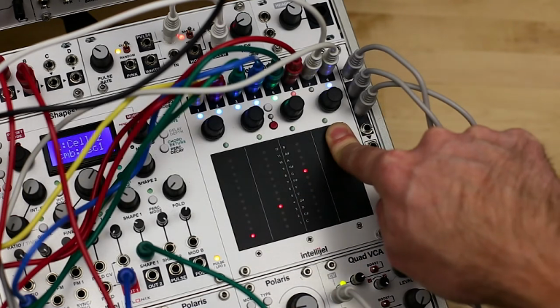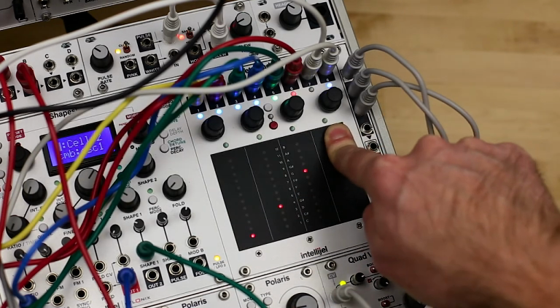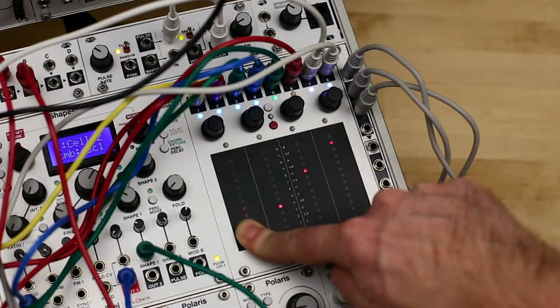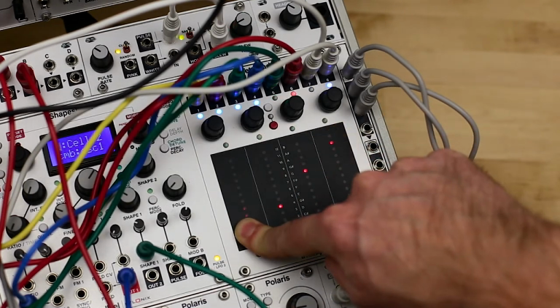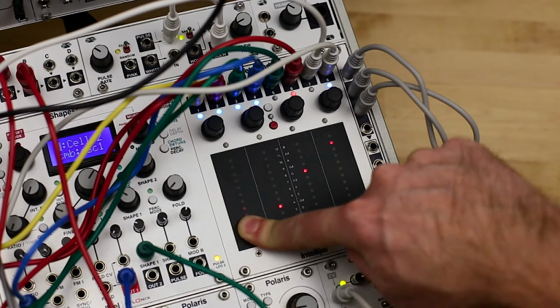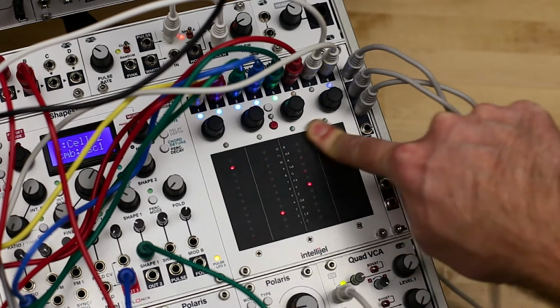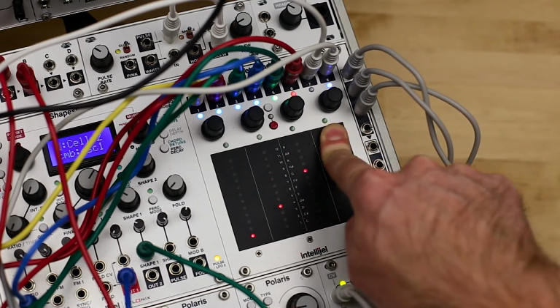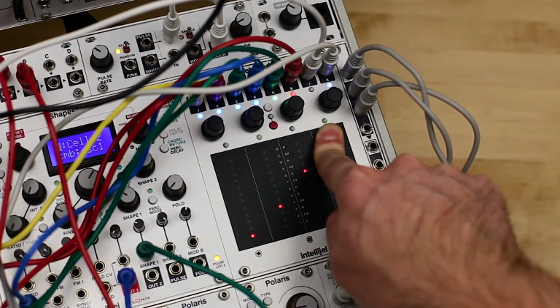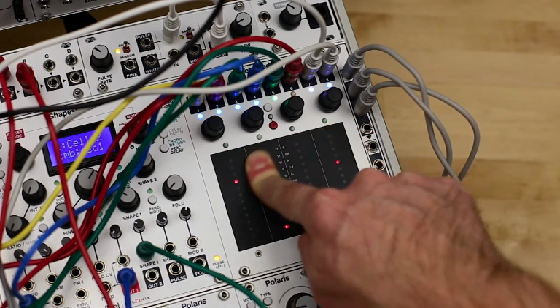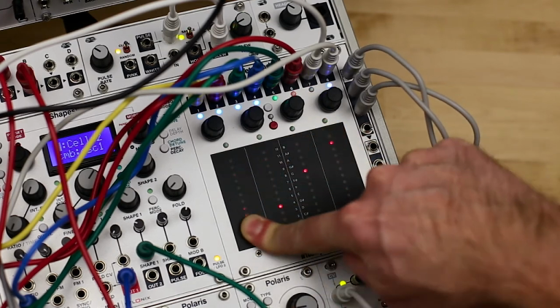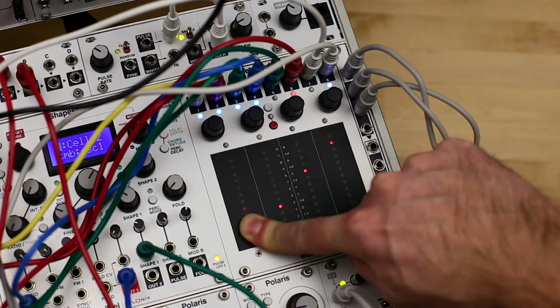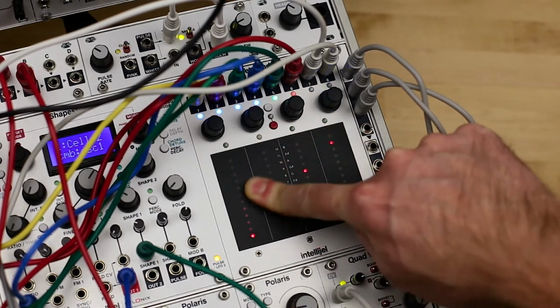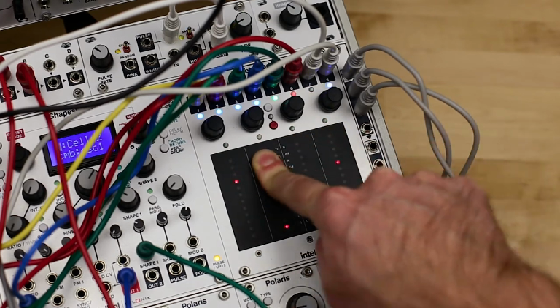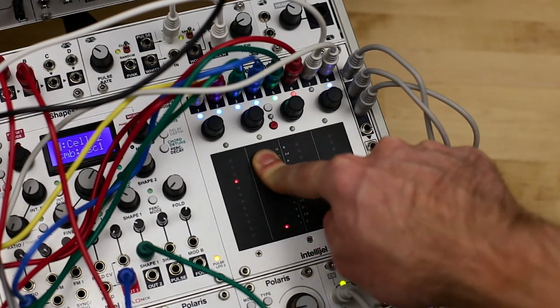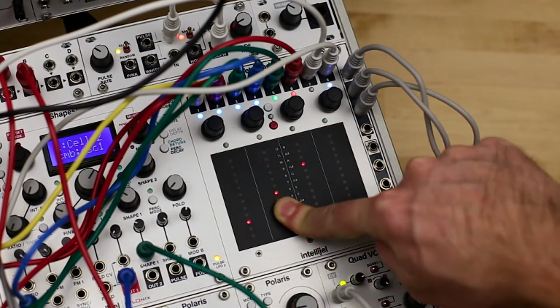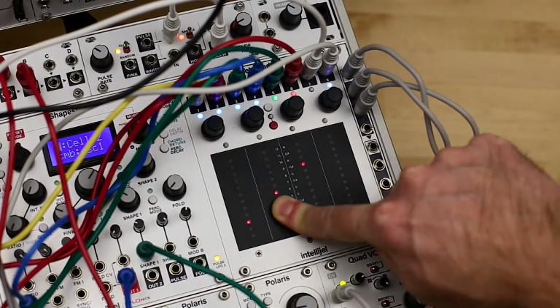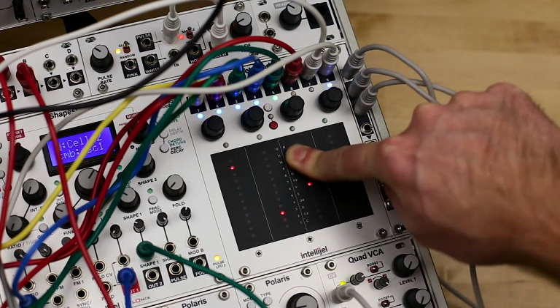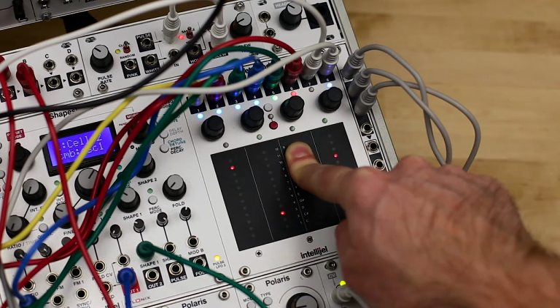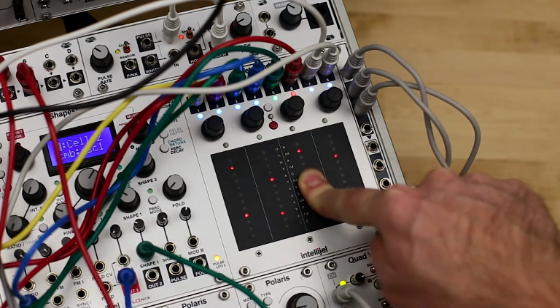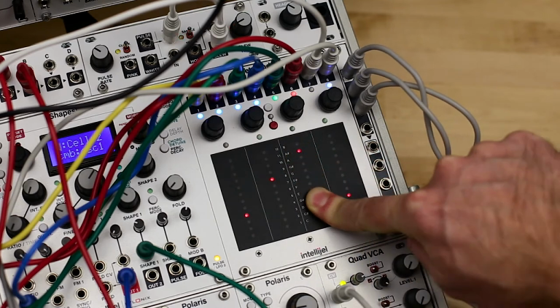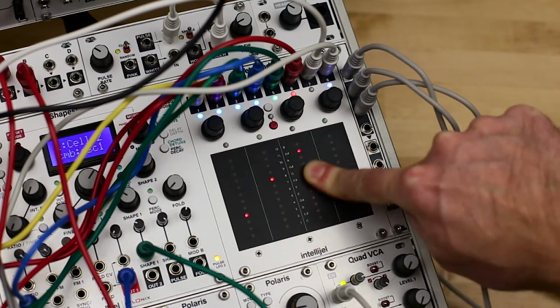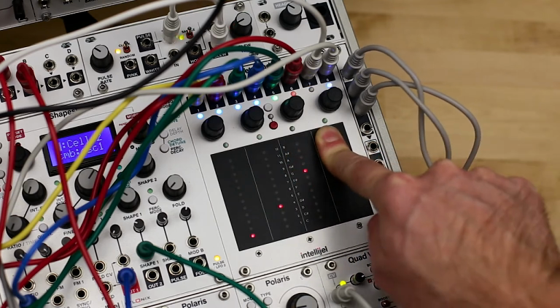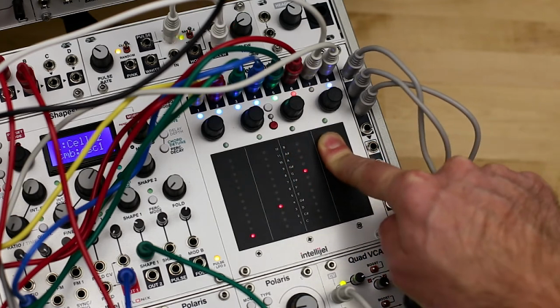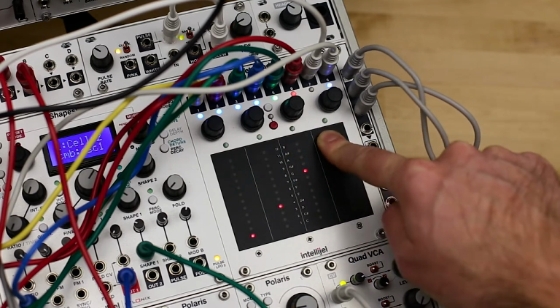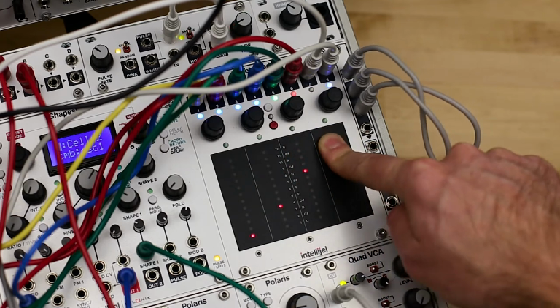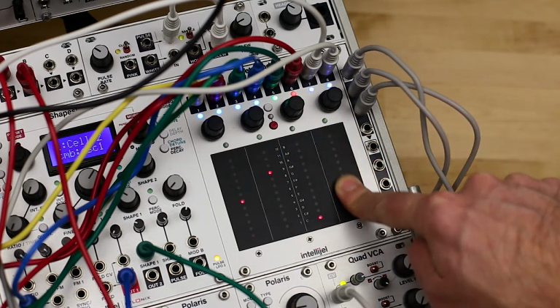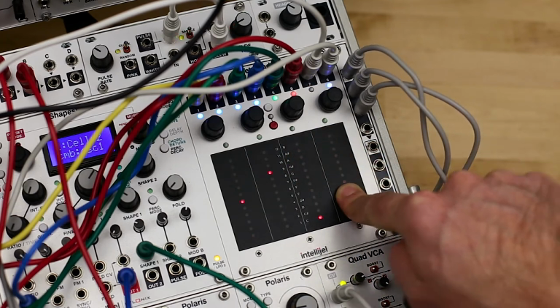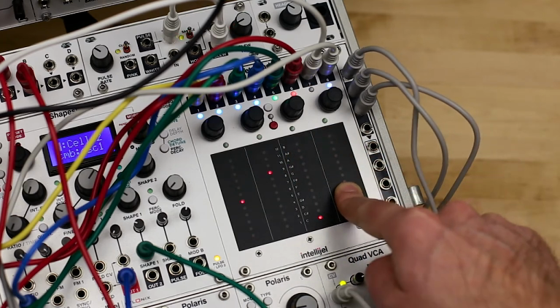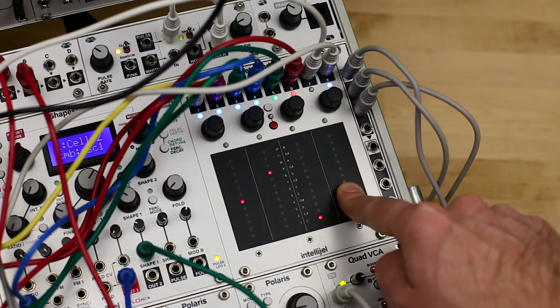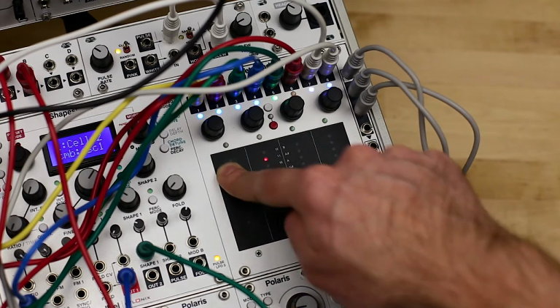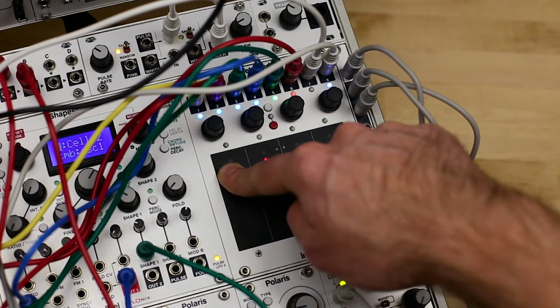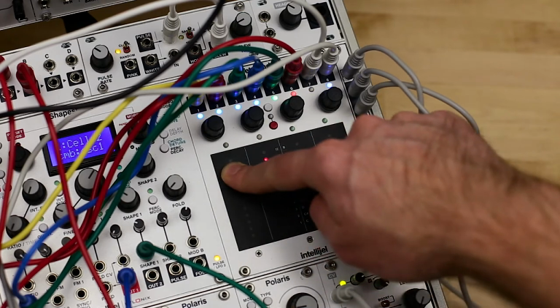Mode 4 is Custom Keyboard Mode. Similar to Keyboard Mode, this turns Tetrapad into an 8-key keyboard, with each key capable of sending a different note to the first four outputs, along with Position, Pressure, Trigger, and Gate from Outs 5 to 8.